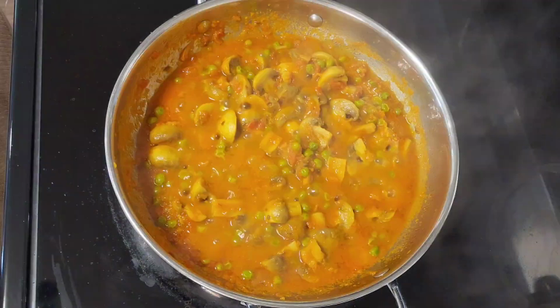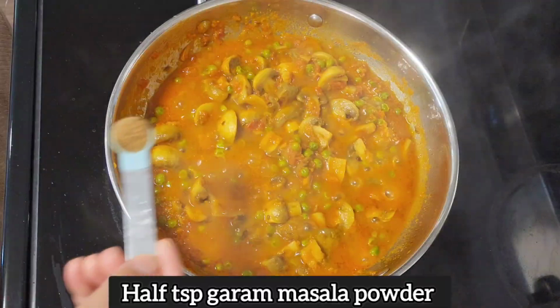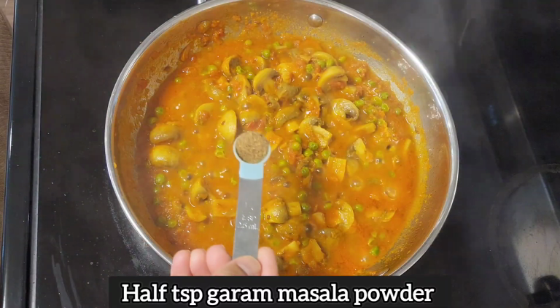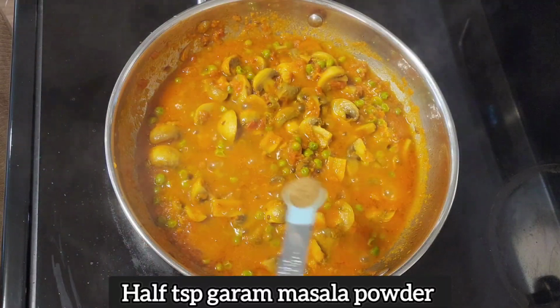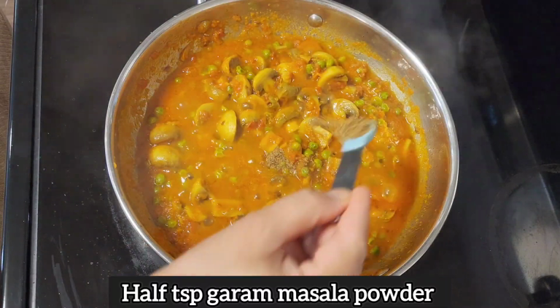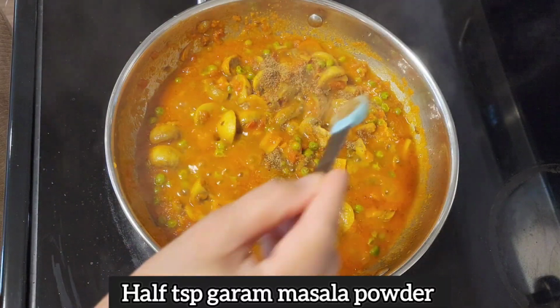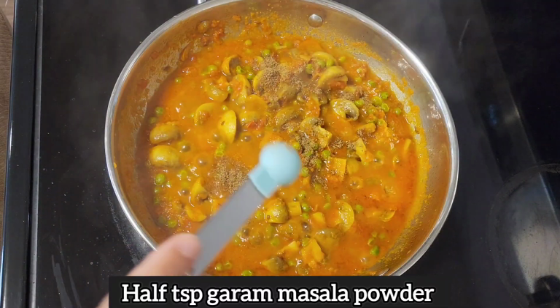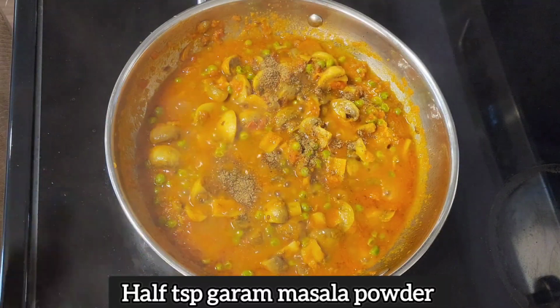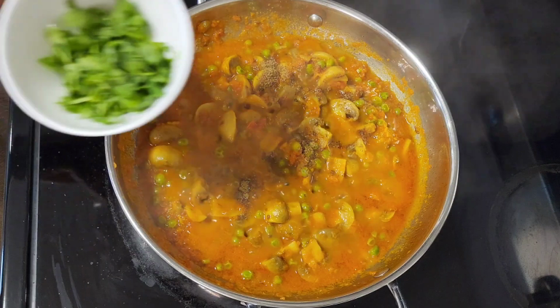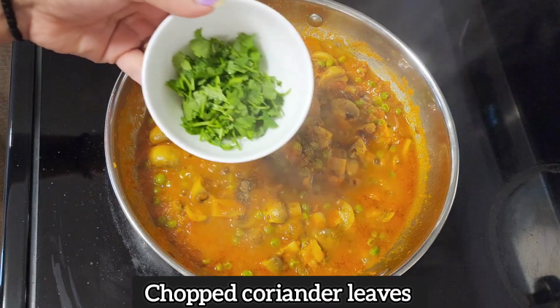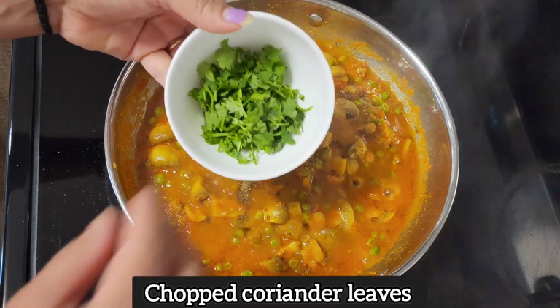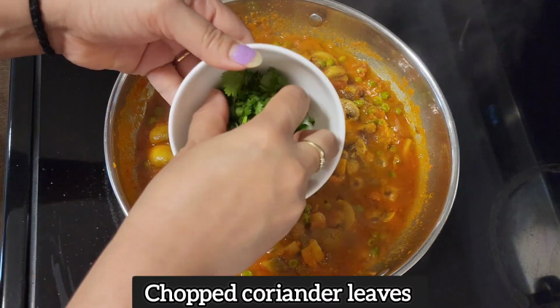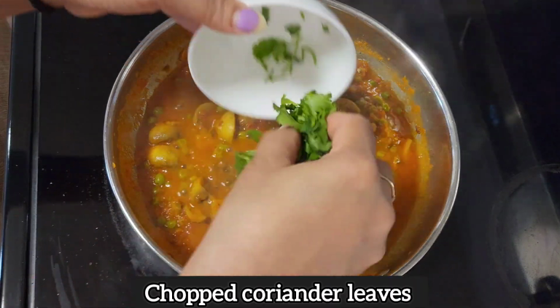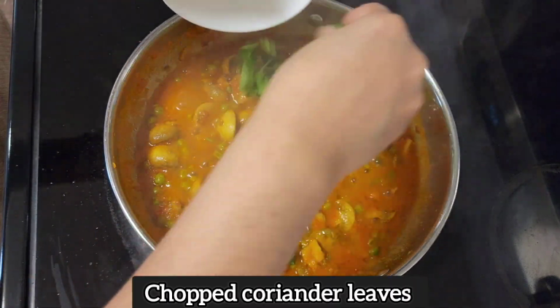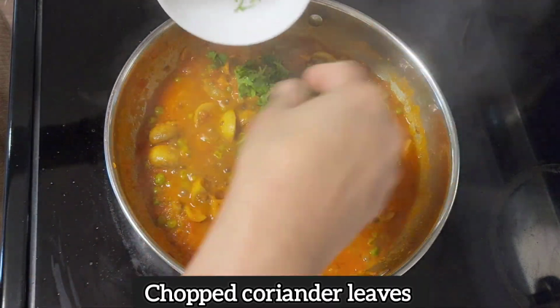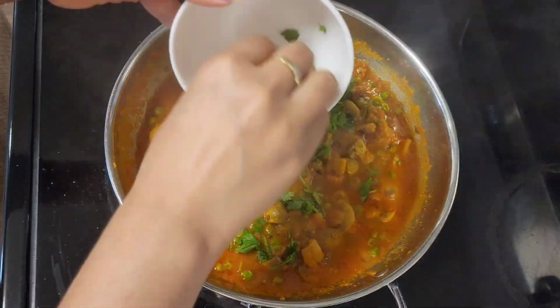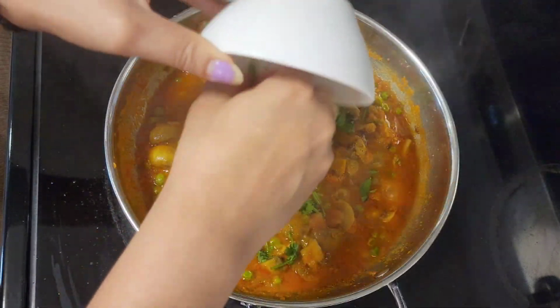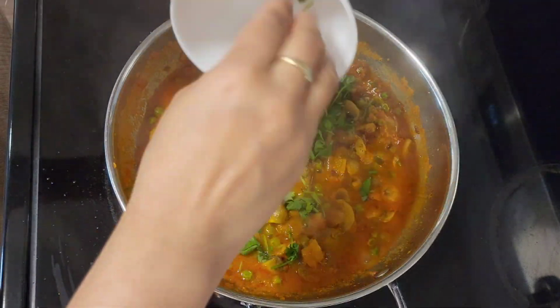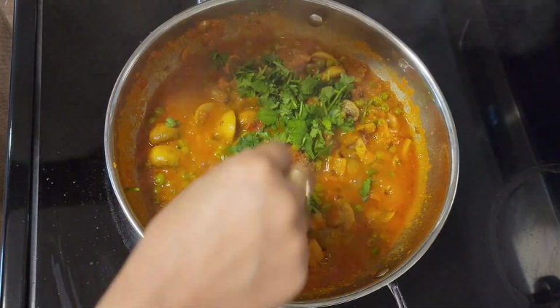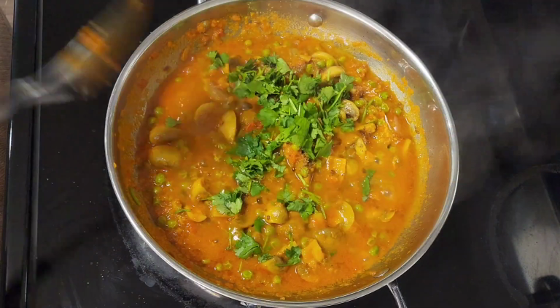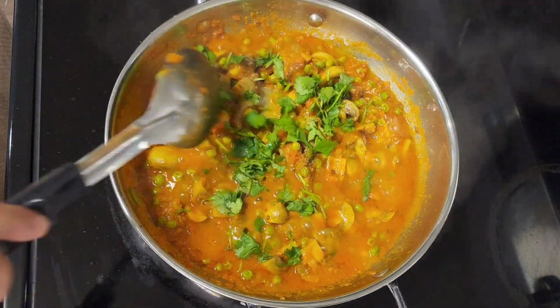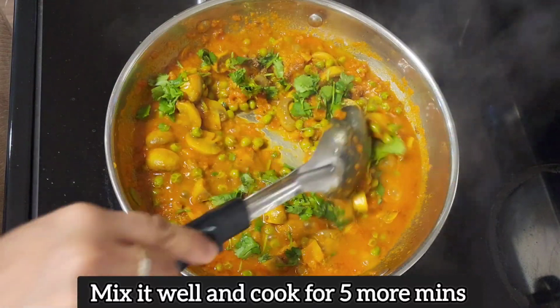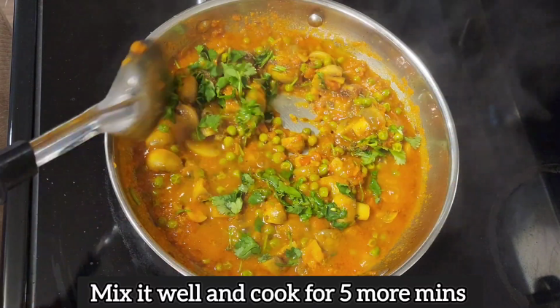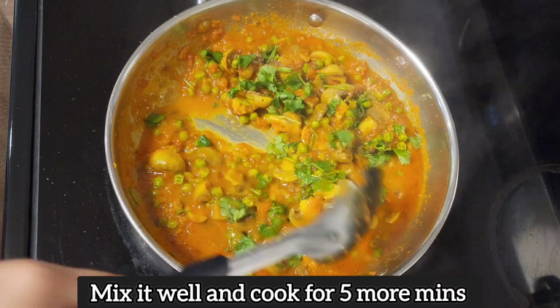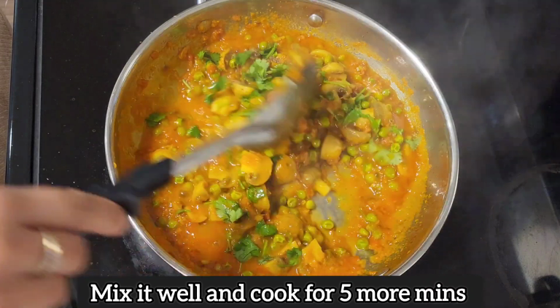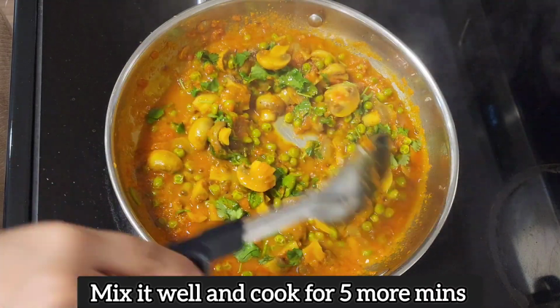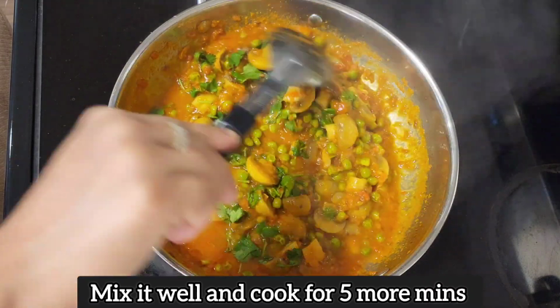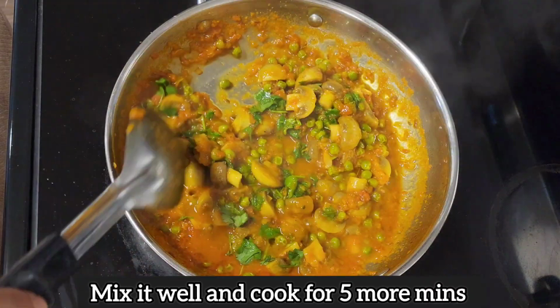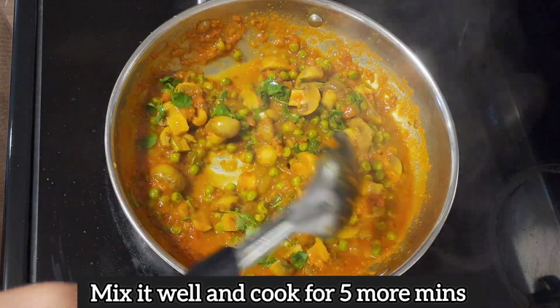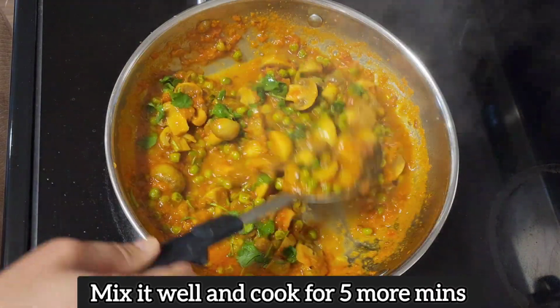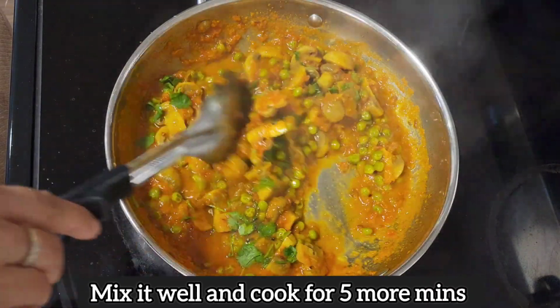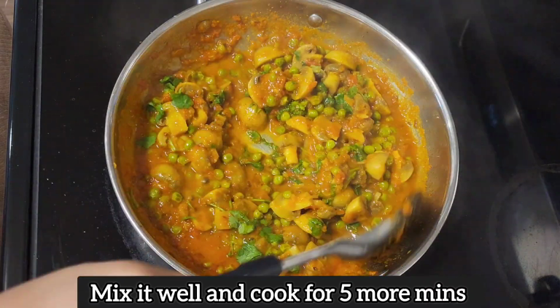Now add a little powder. Add a small chomach. Add fresh coriander. Now we will cook it well for 5 minutes in medium flame.